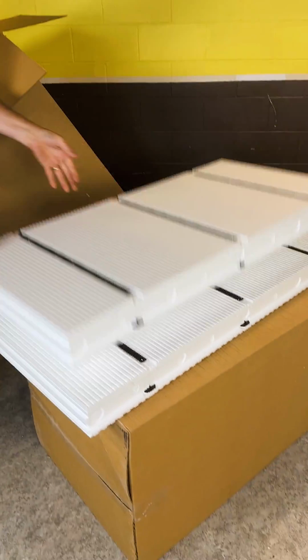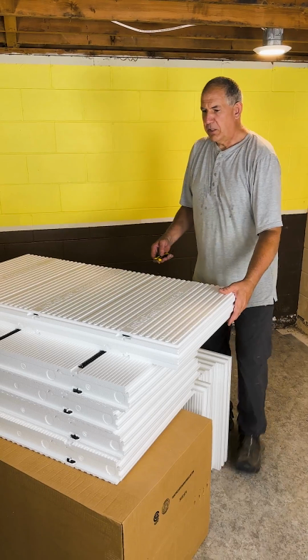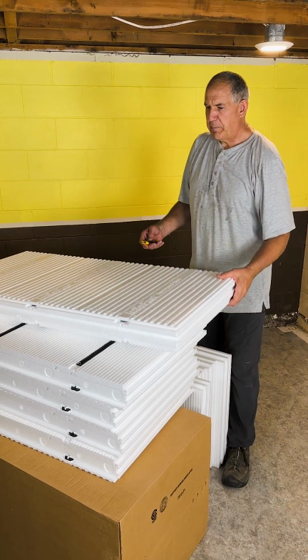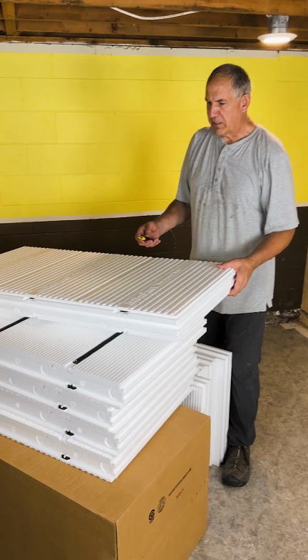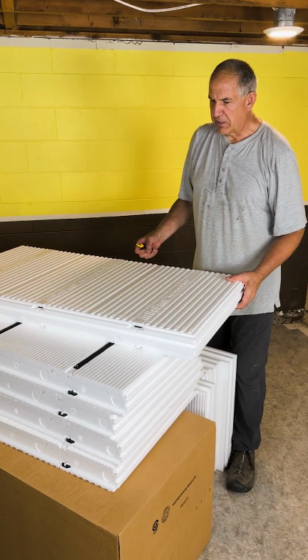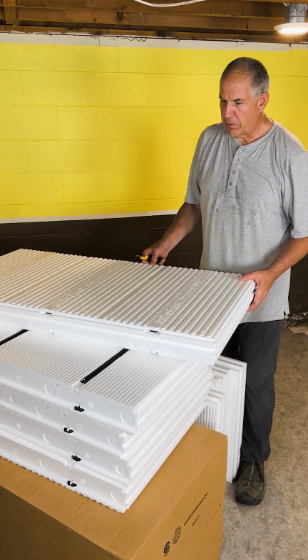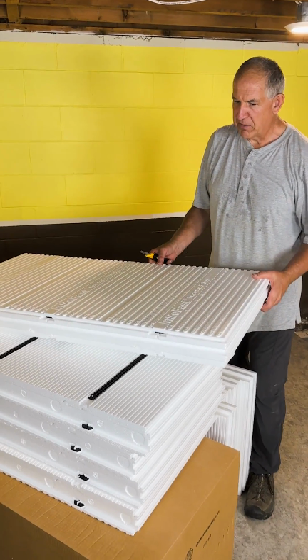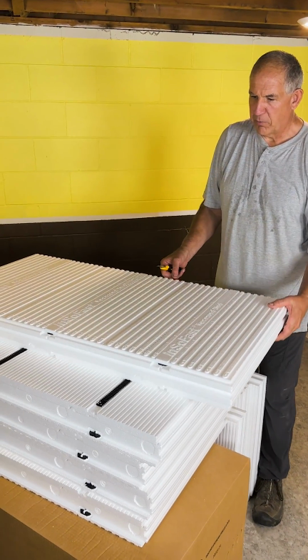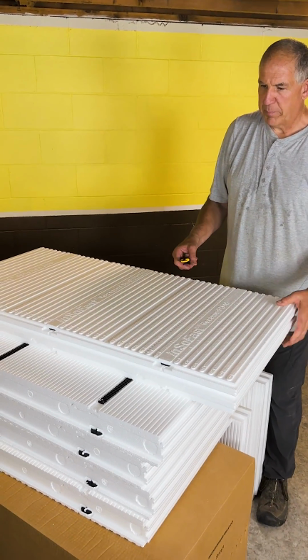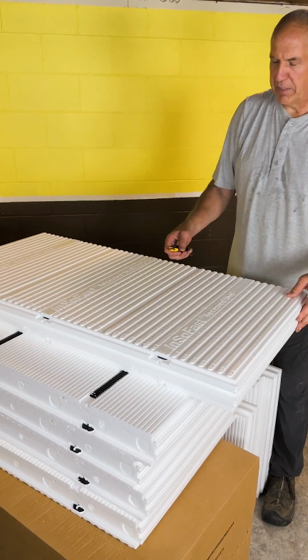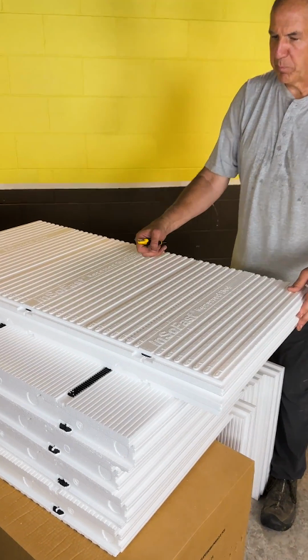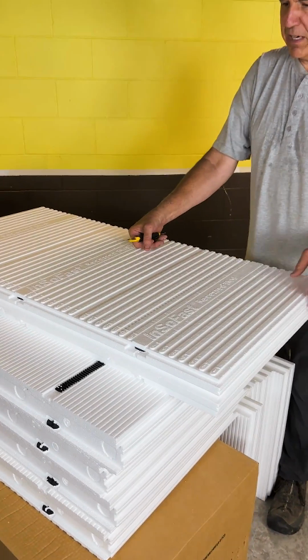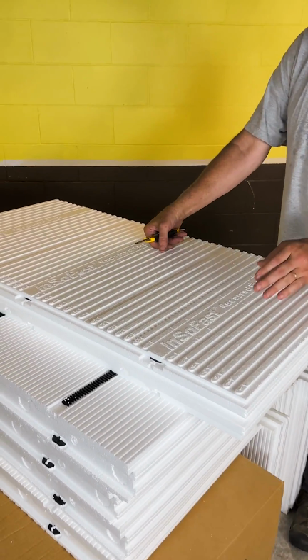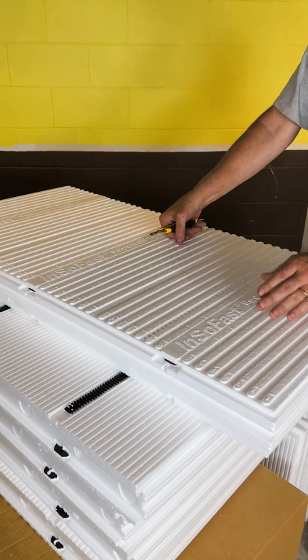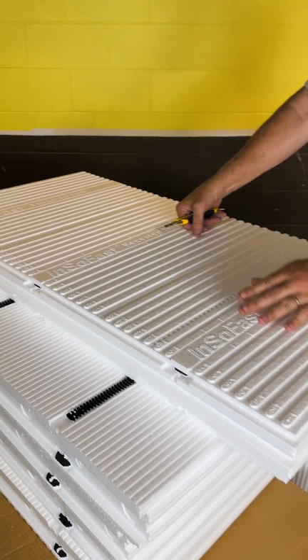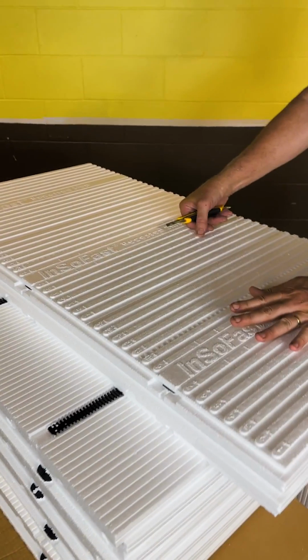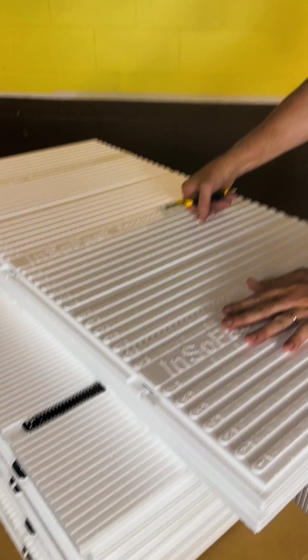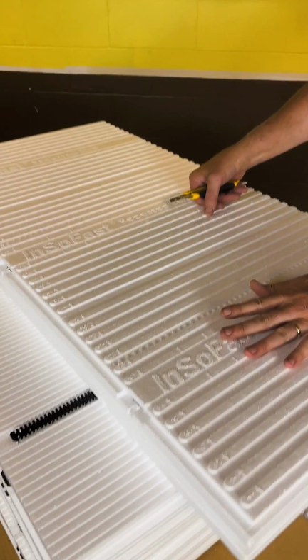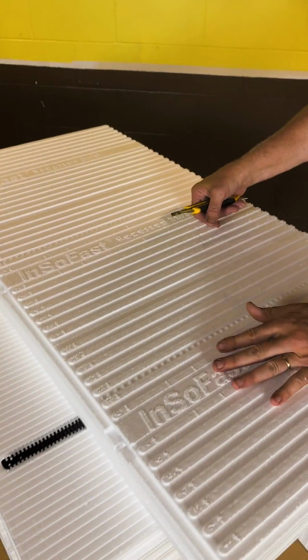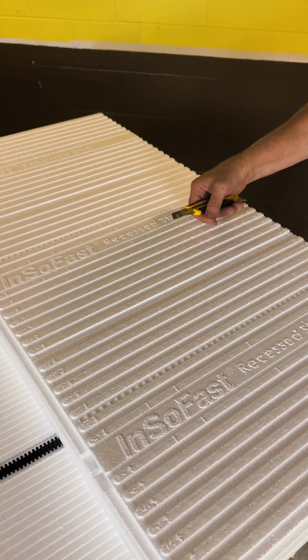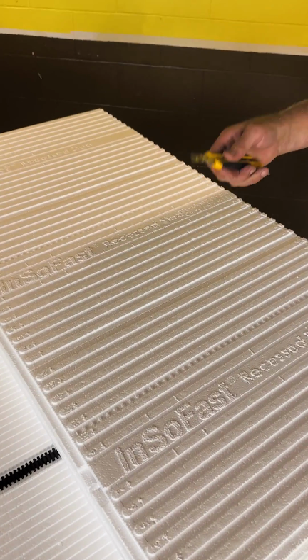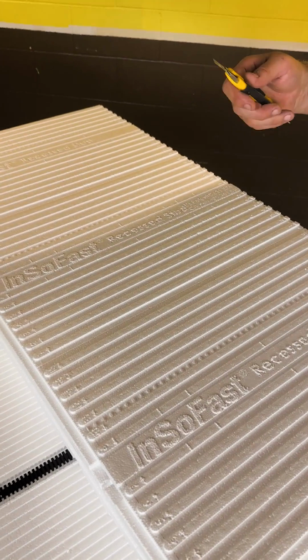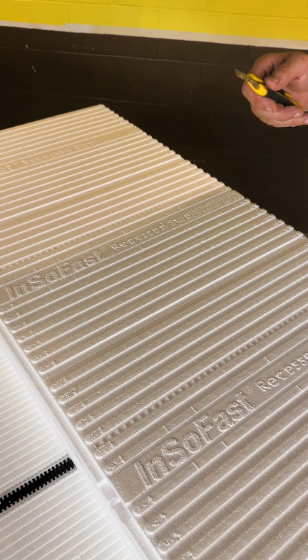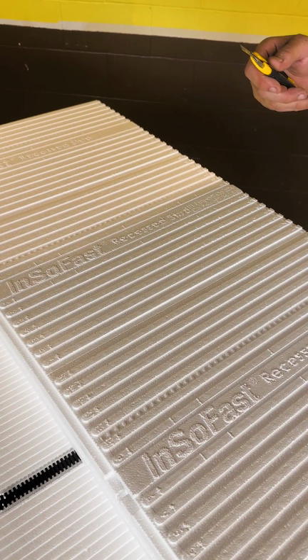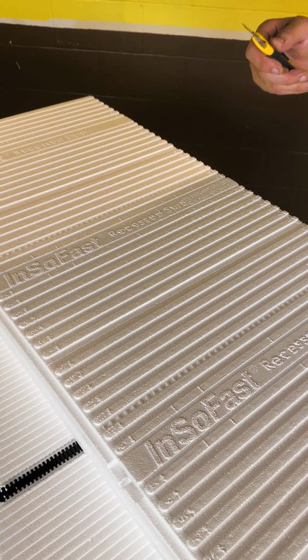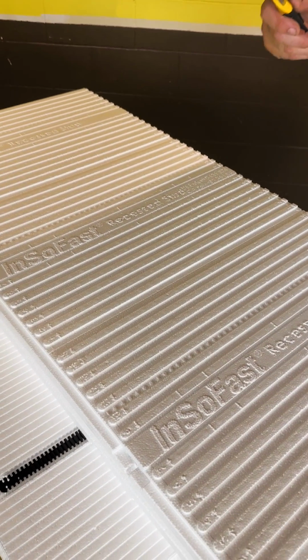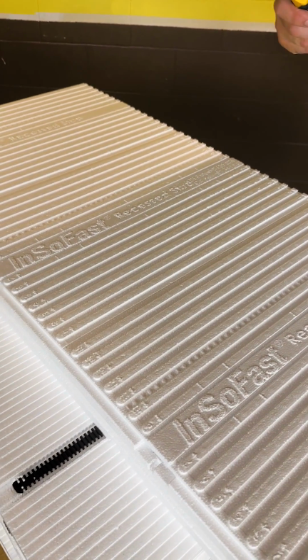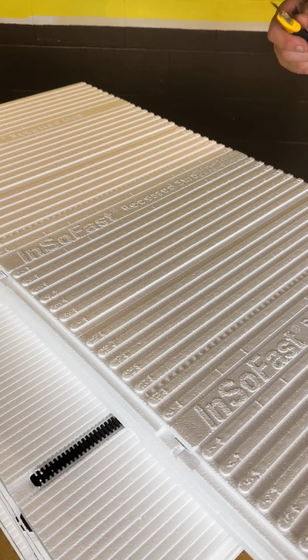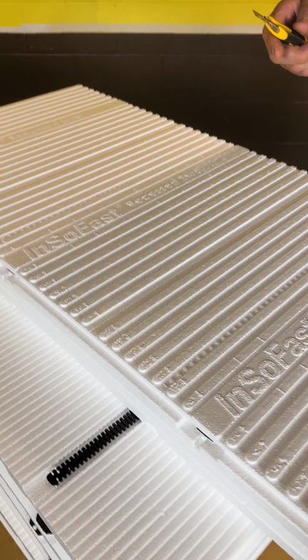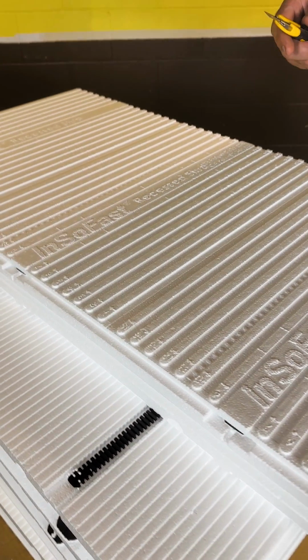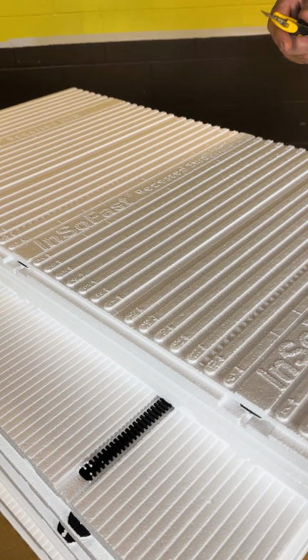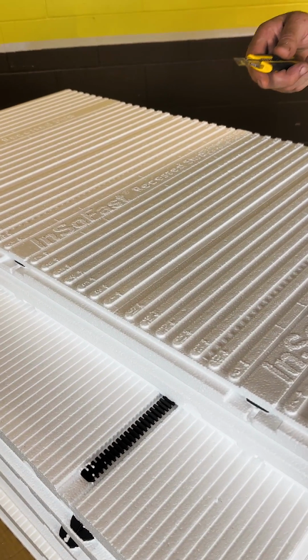It's usually best to install the panels in a running bond pattern where it's offset or stair-stepped, rather than doing a stack bond where you stack all the panels and have all common joints.